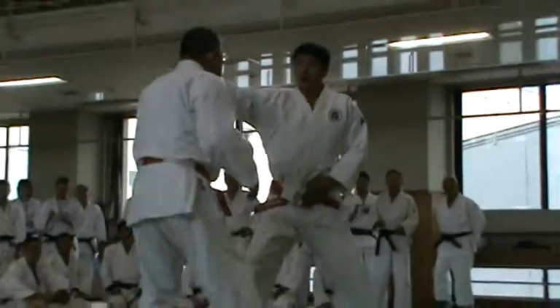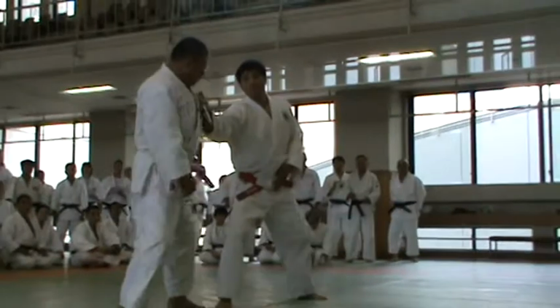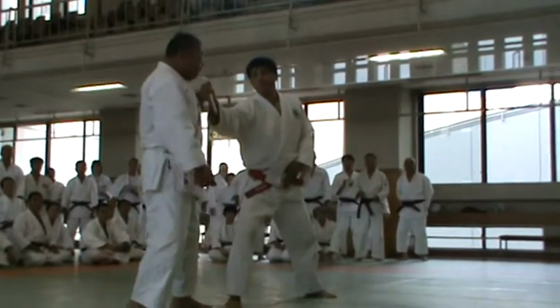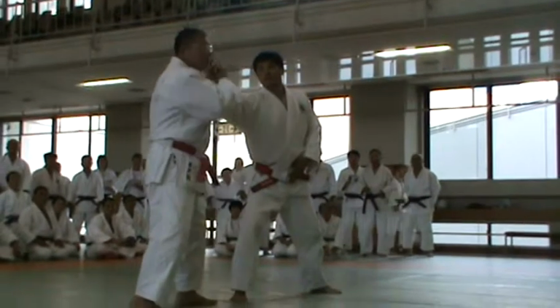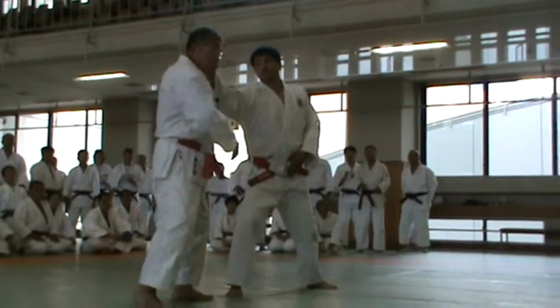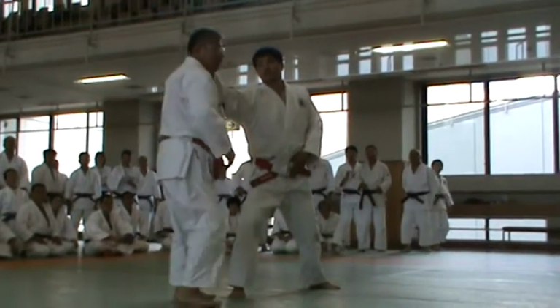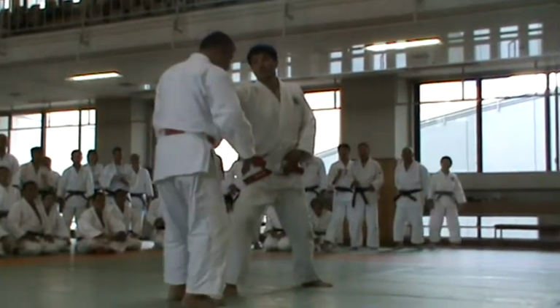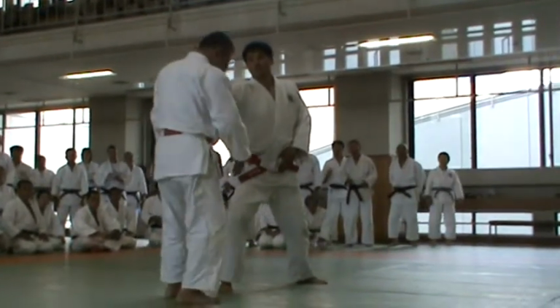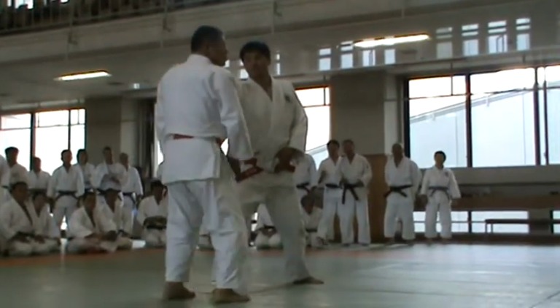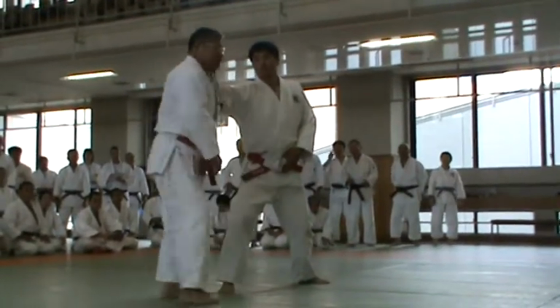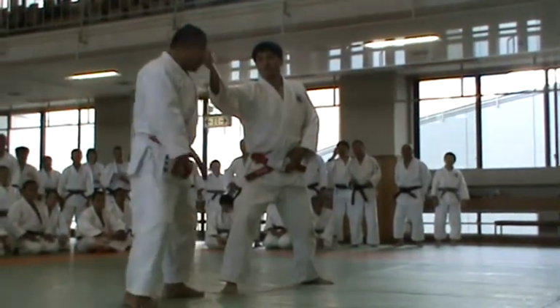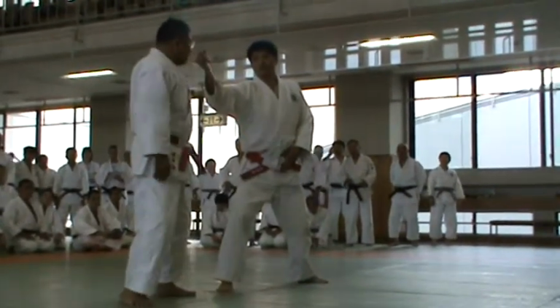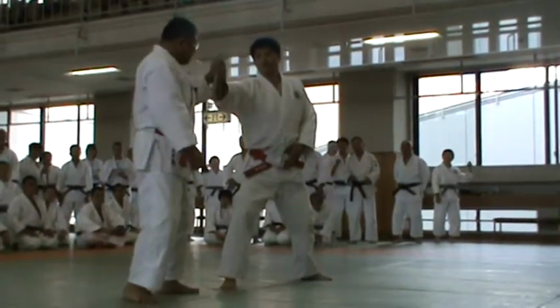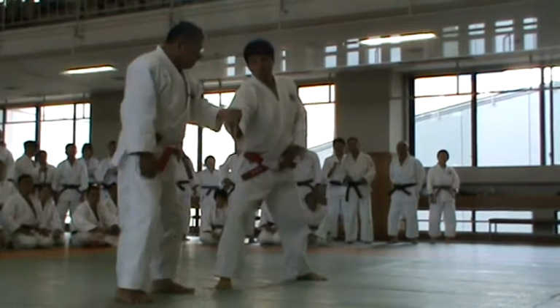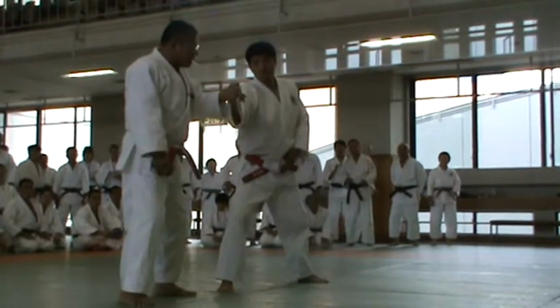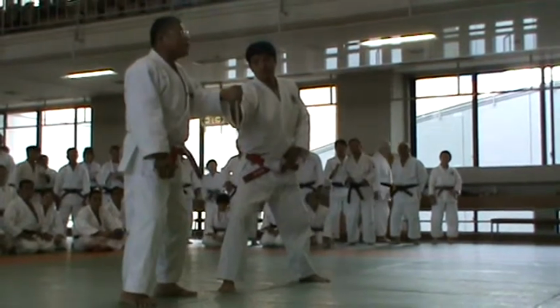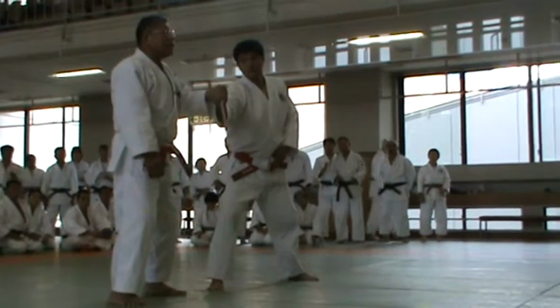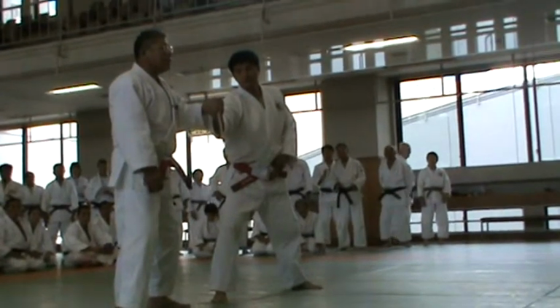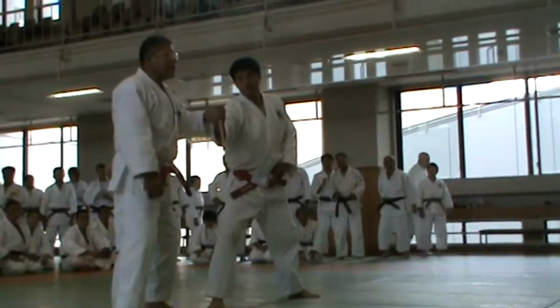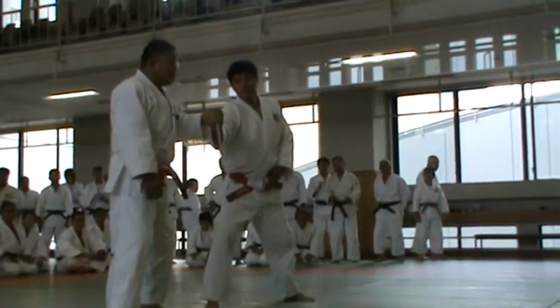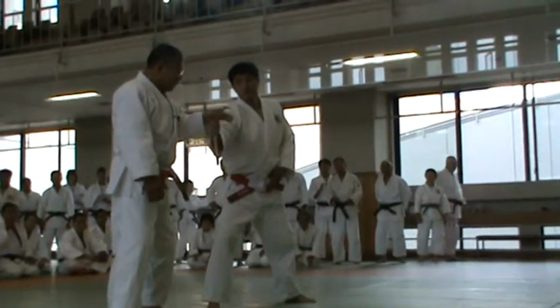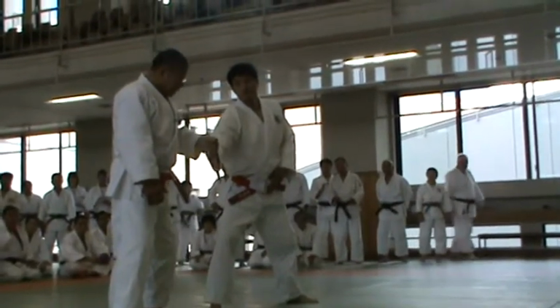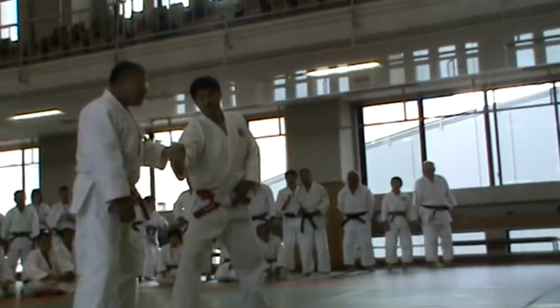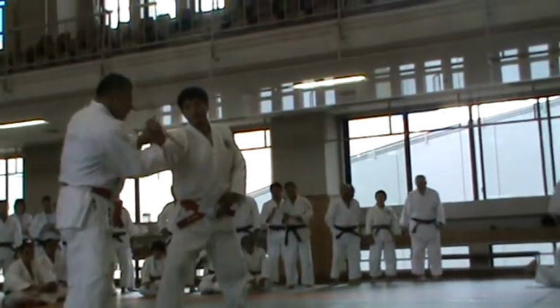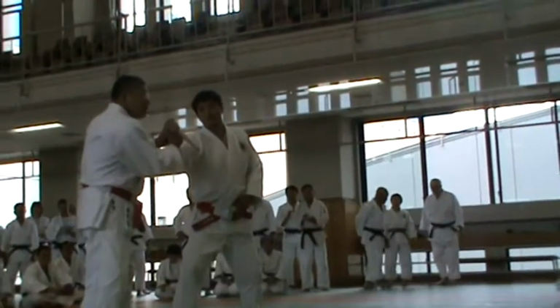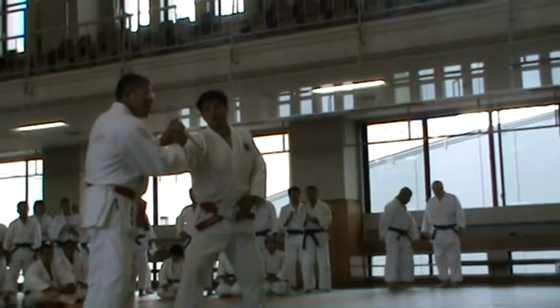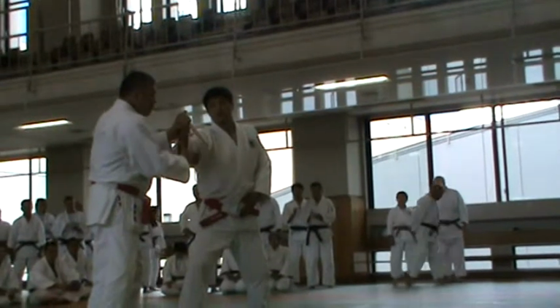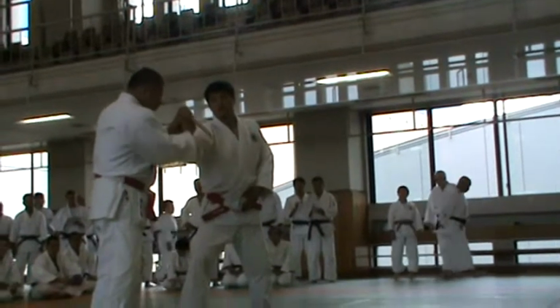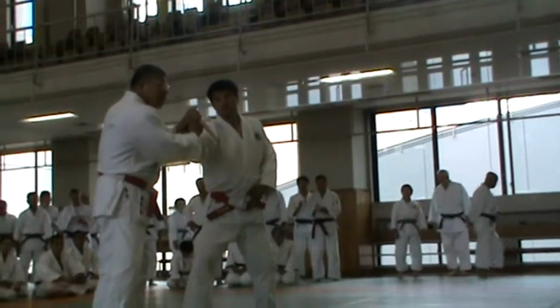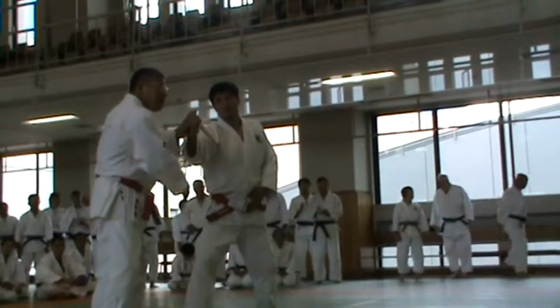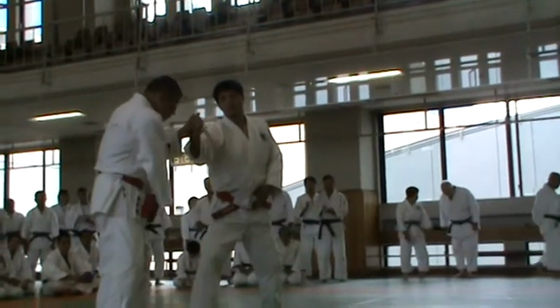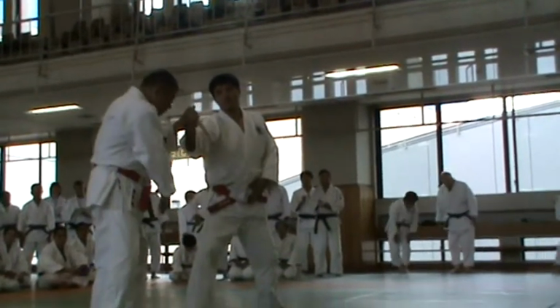The top of the leg is the right leg. I will grab the arm.